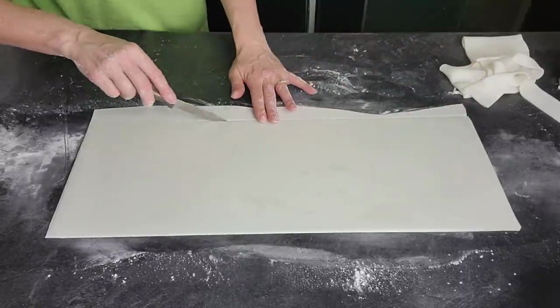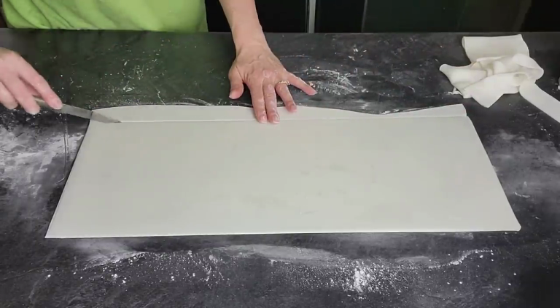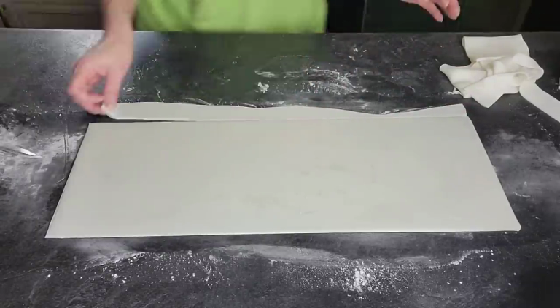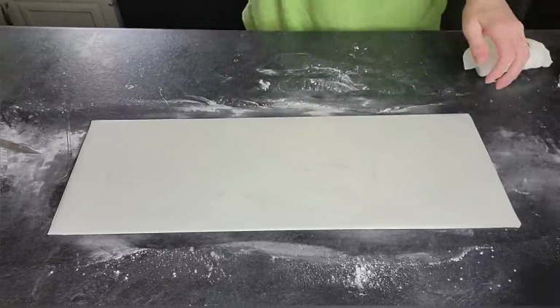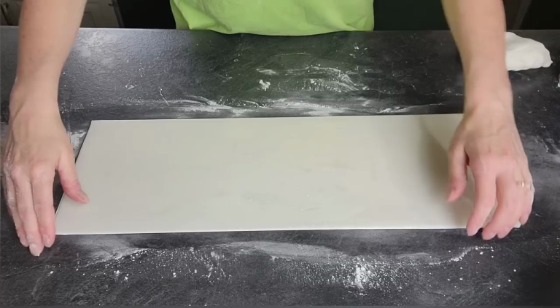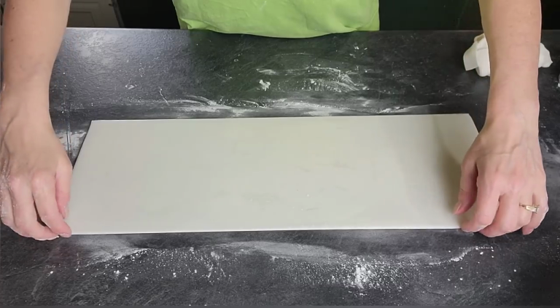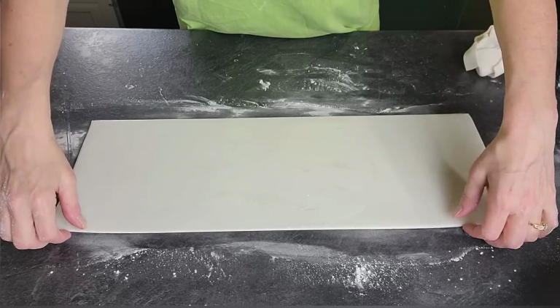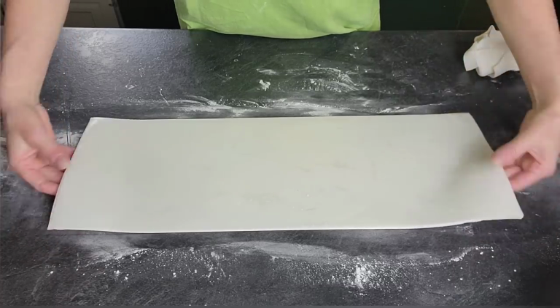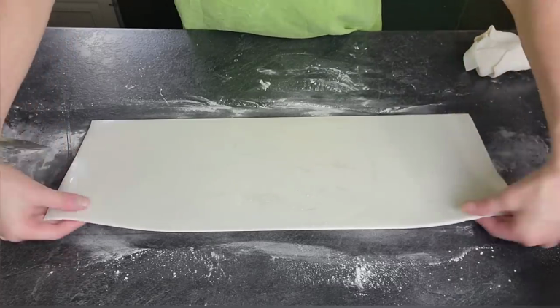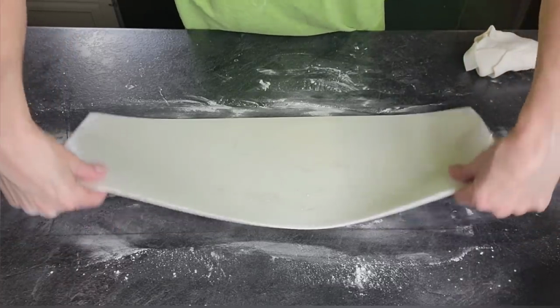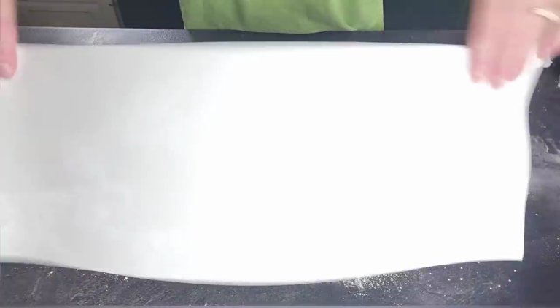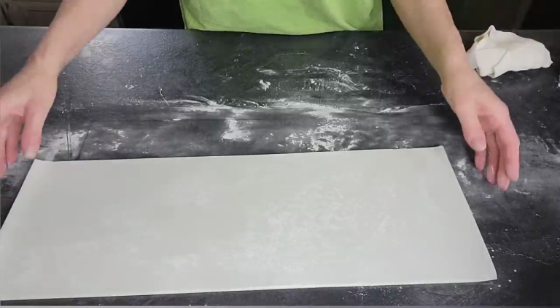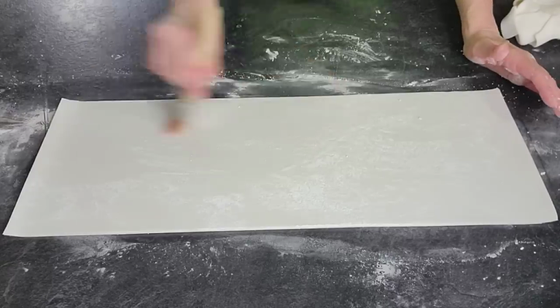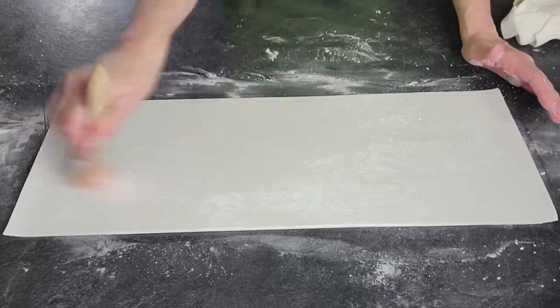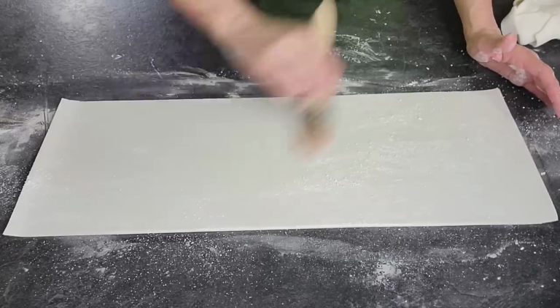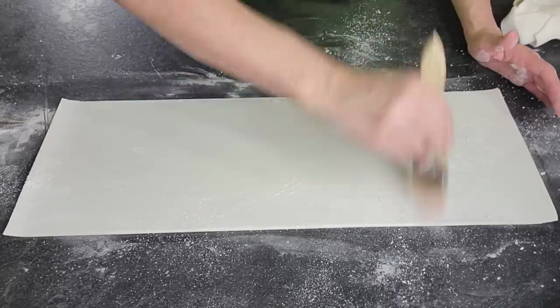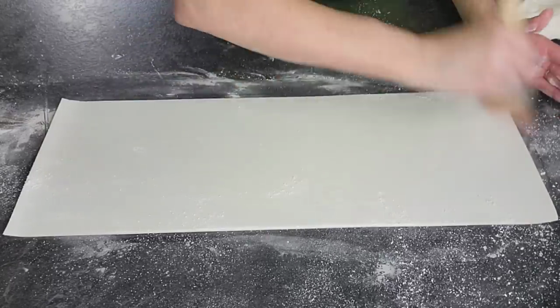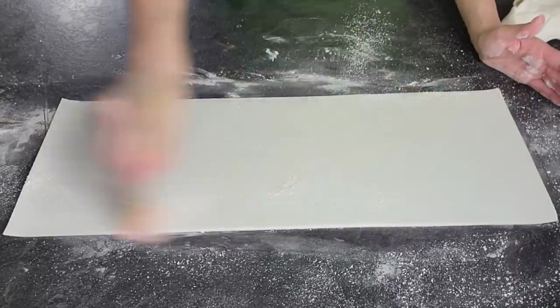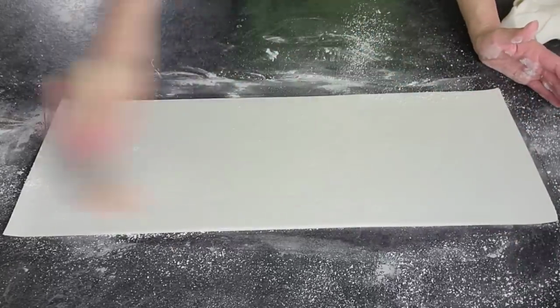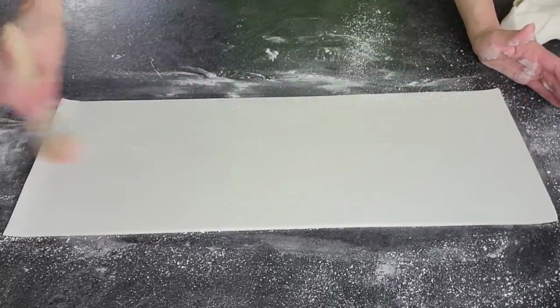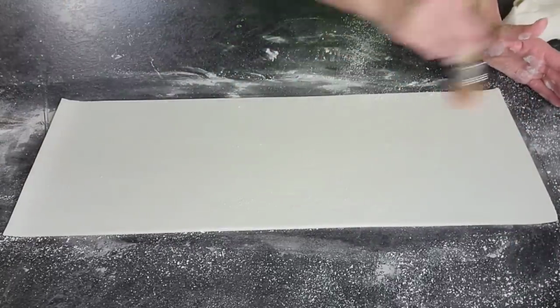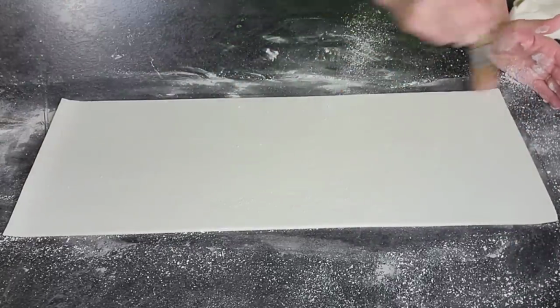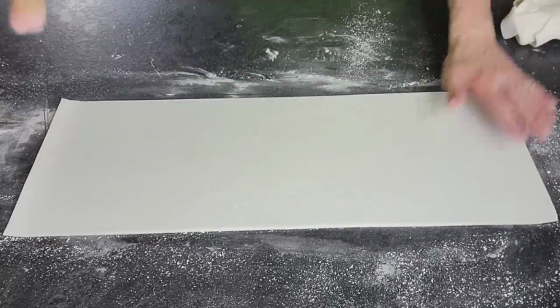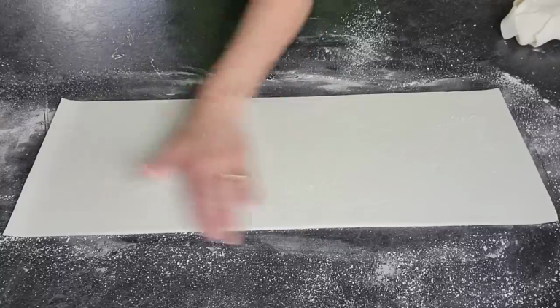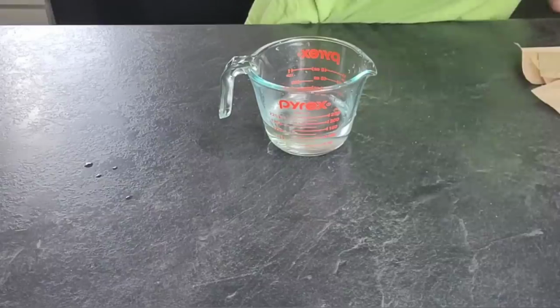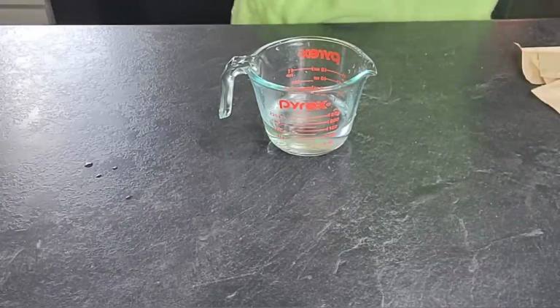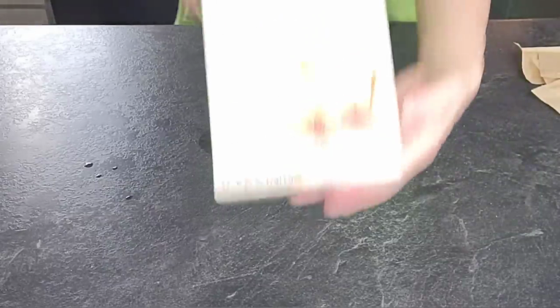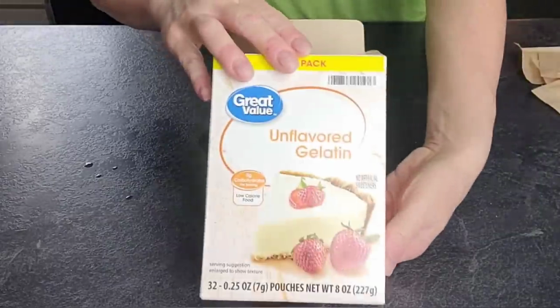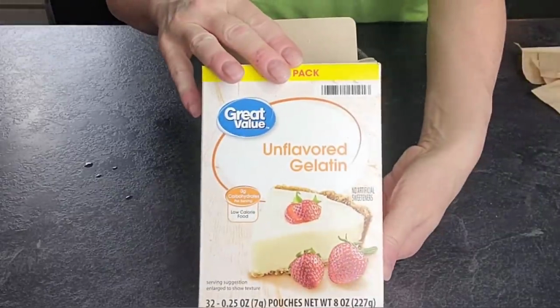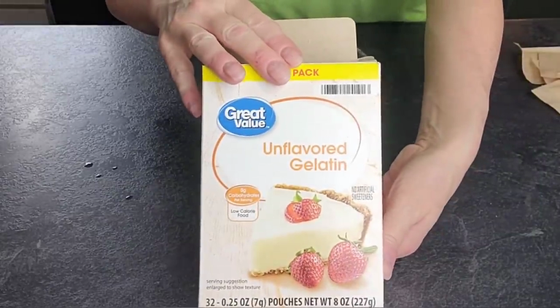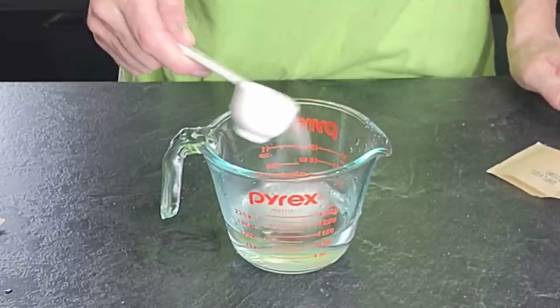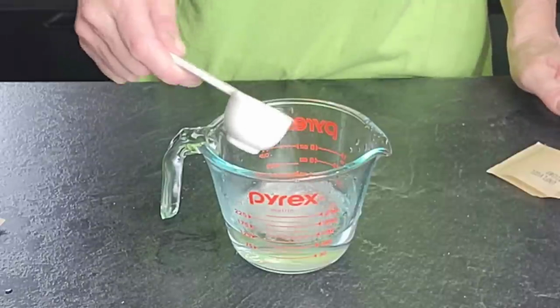You don't need your fondant to be real thick for this technique. If you're worried about eating fondant — which I personally don't understand because I think it's delicious when you make a marshmallow fondant — but if you're opposed to fondant for the texture for whatever reason, just make sure that you roll it nice and thin.